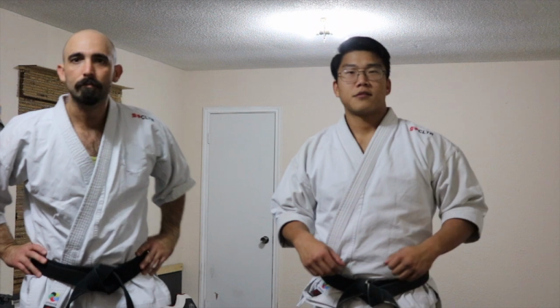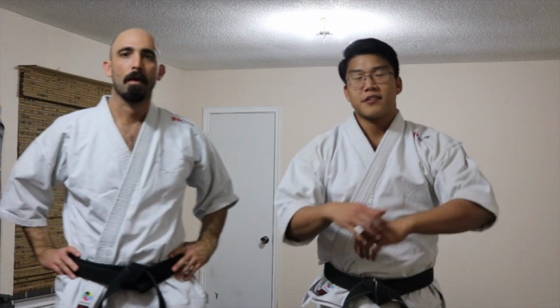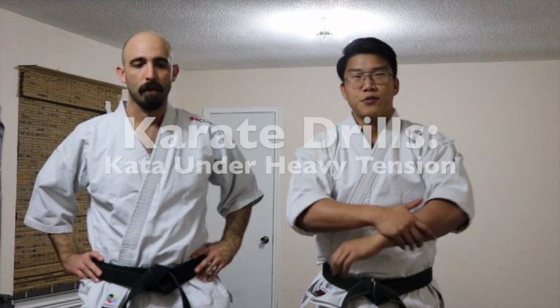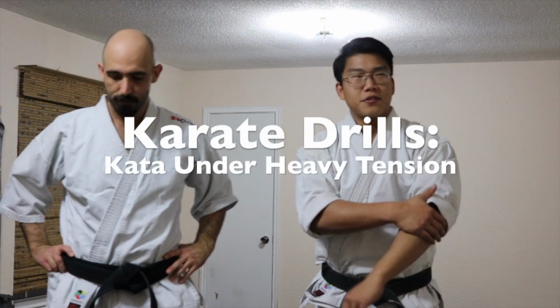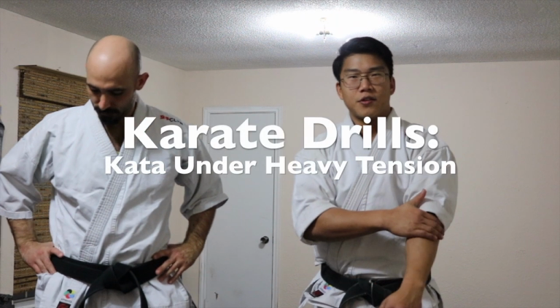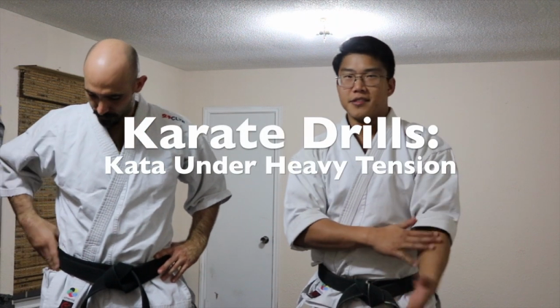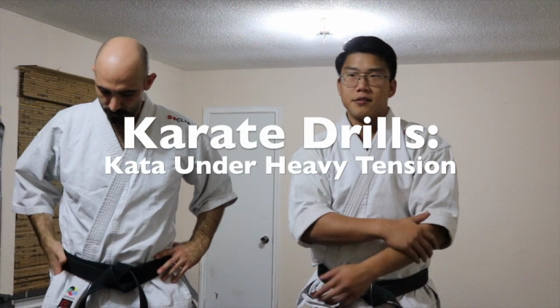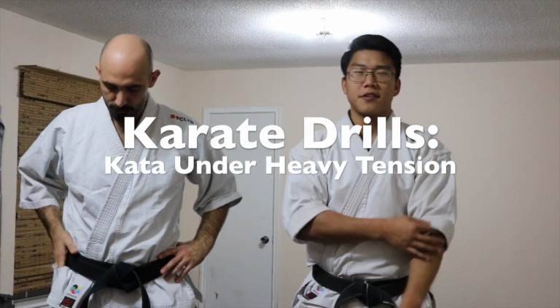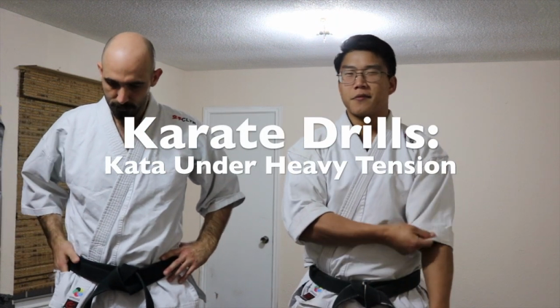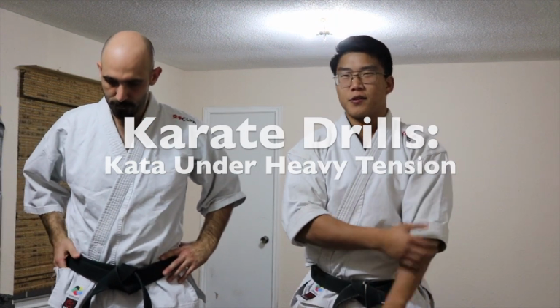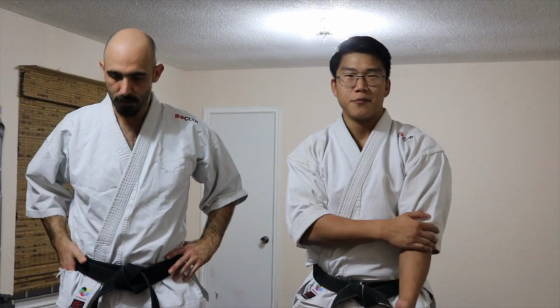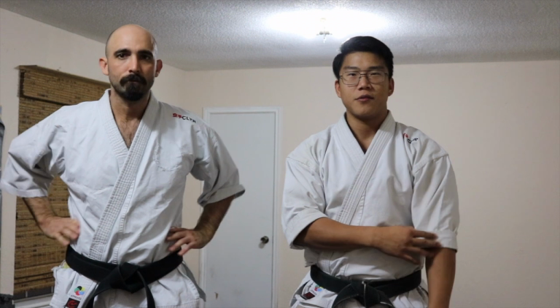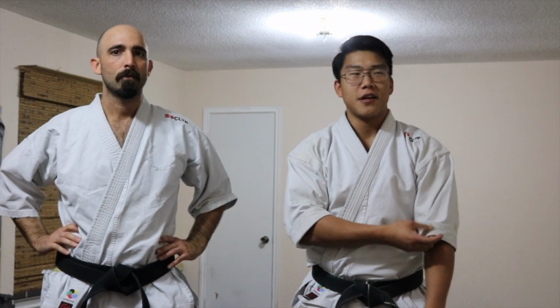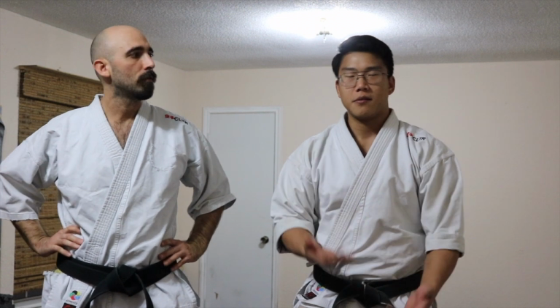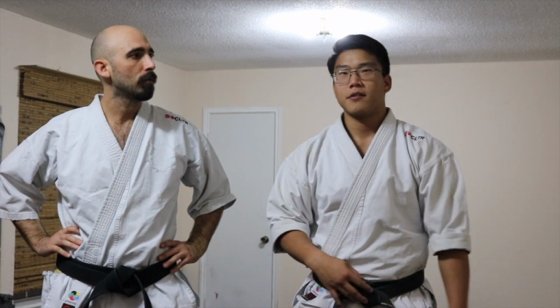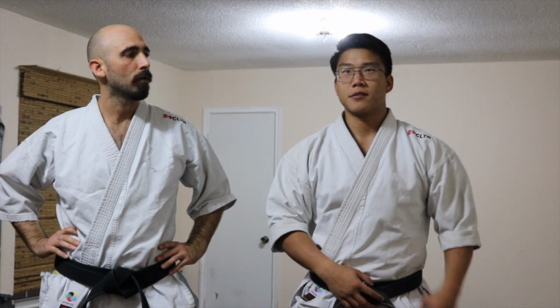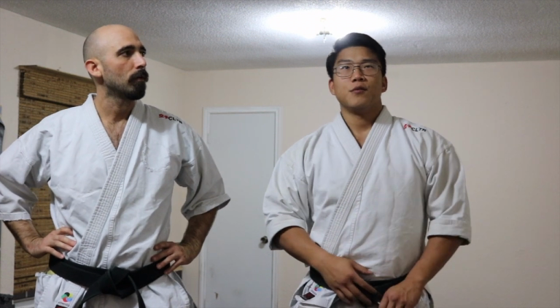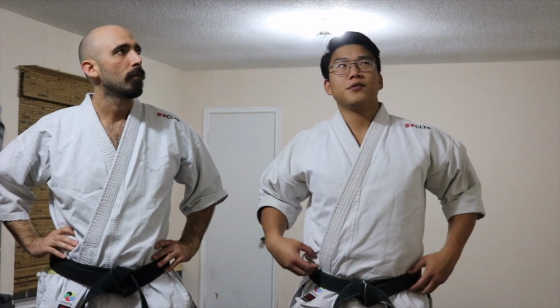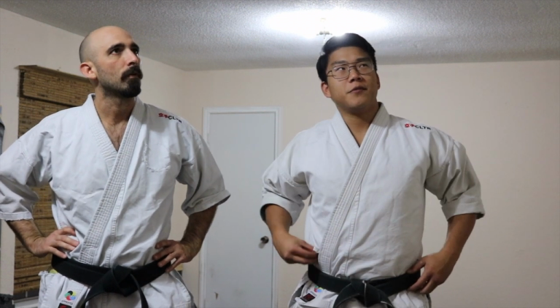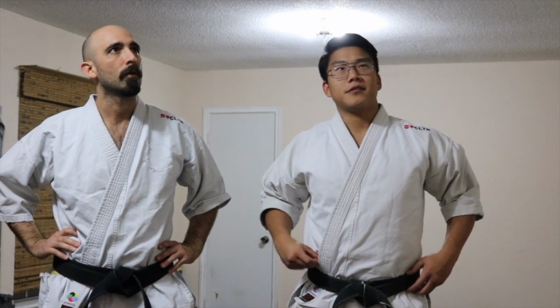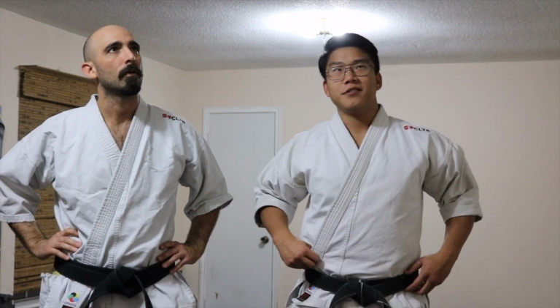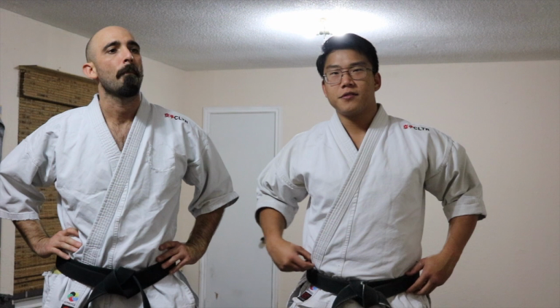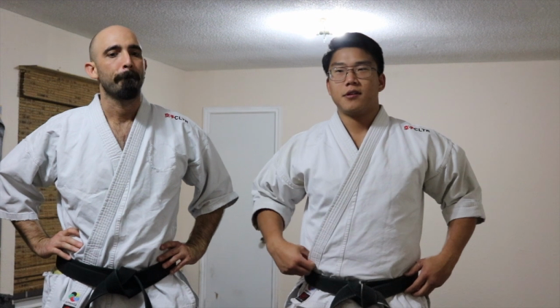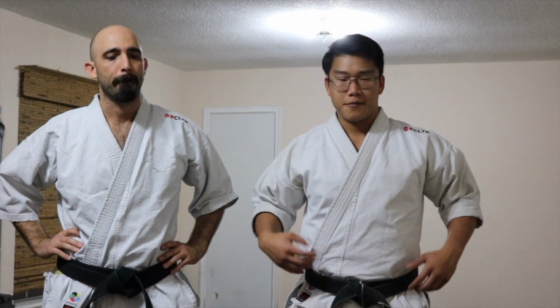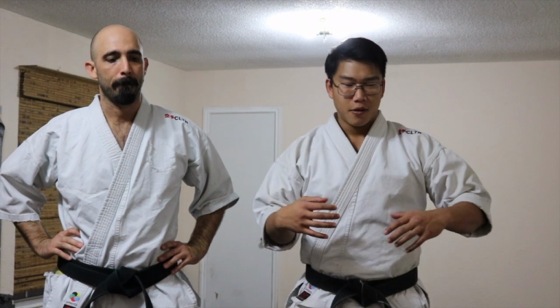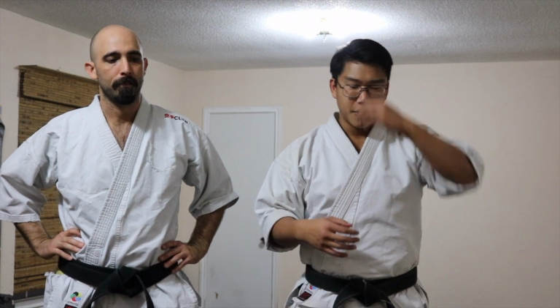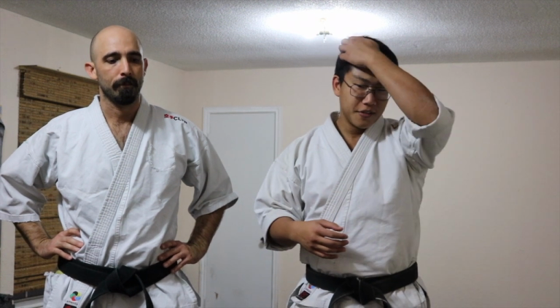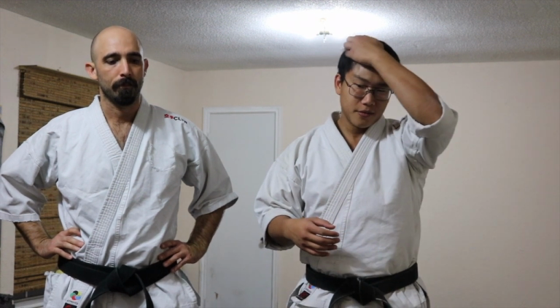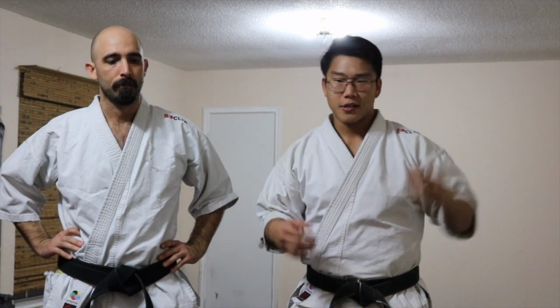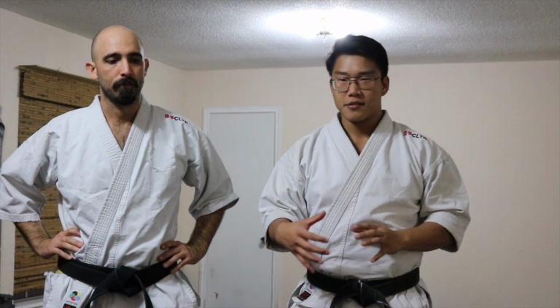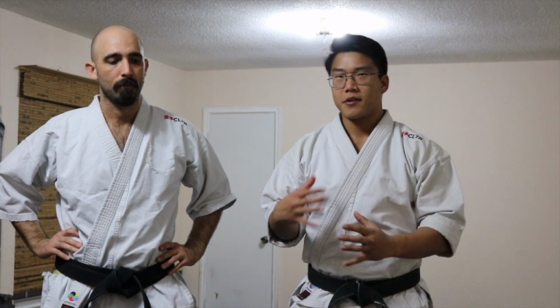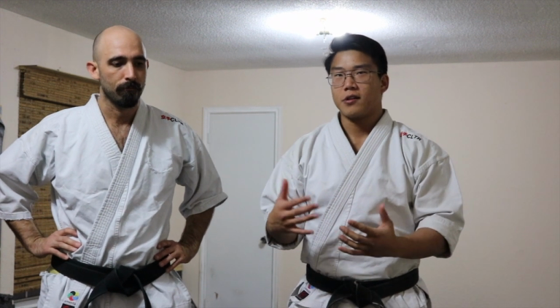We were asked about doing drills under heavy tension. These are things that we covered during a recent seminar, and we were asked to follow up on that. So whenever you do dynamic tension drills, what you're trying to do is turn your kata into something that's more alive.